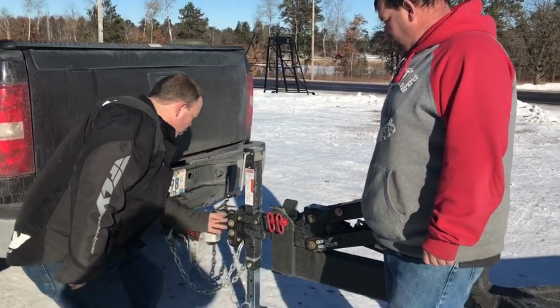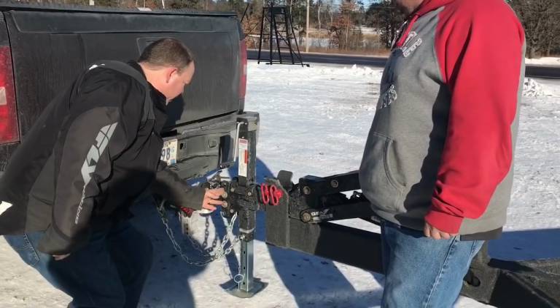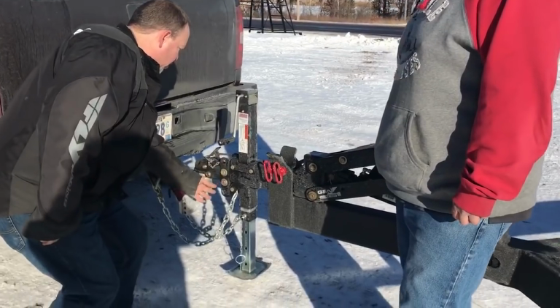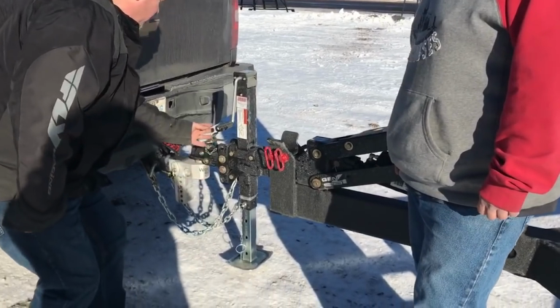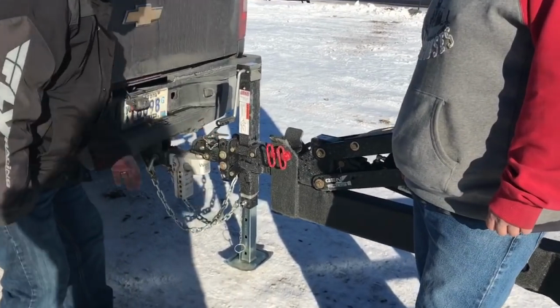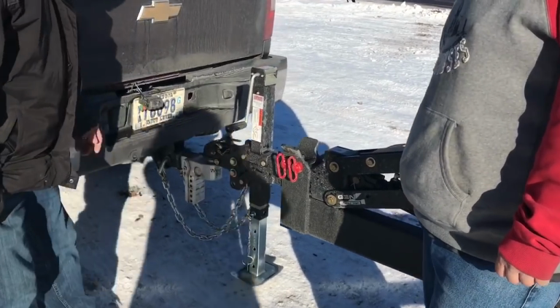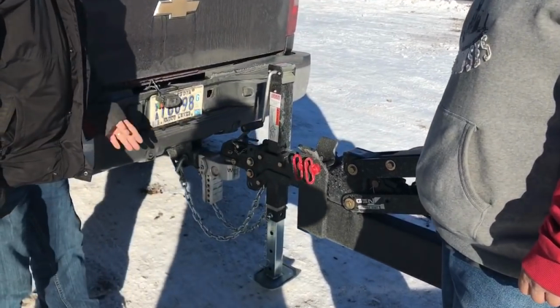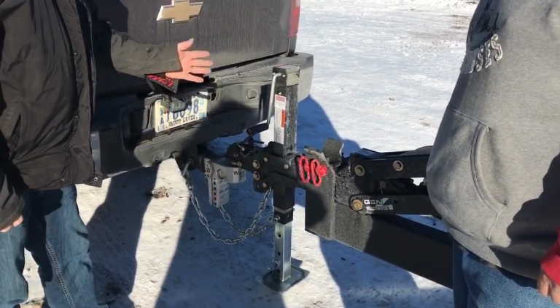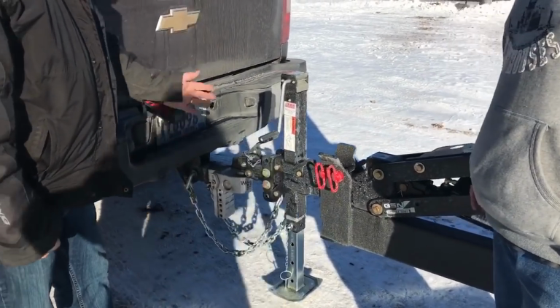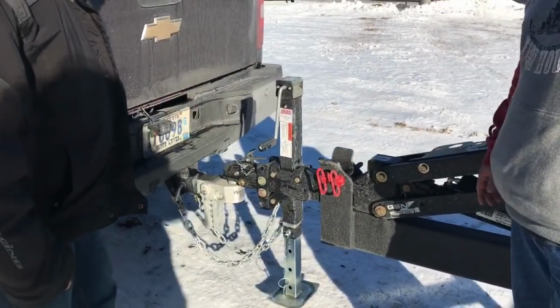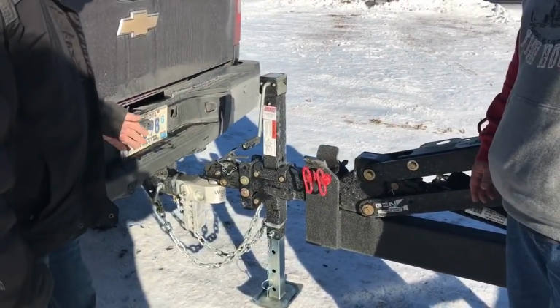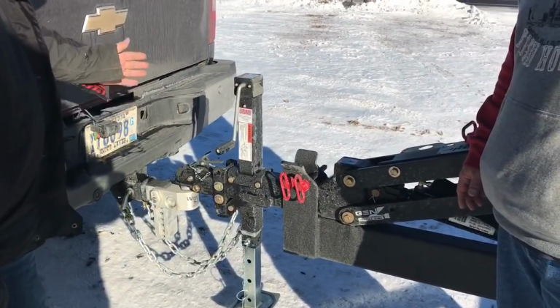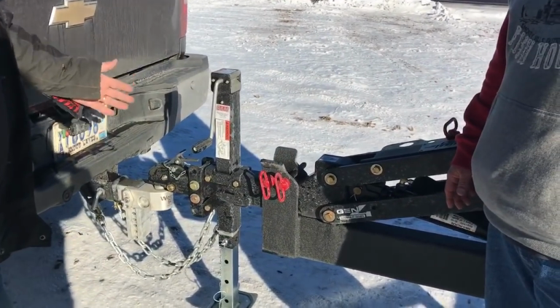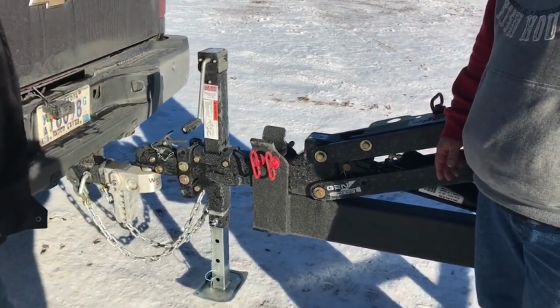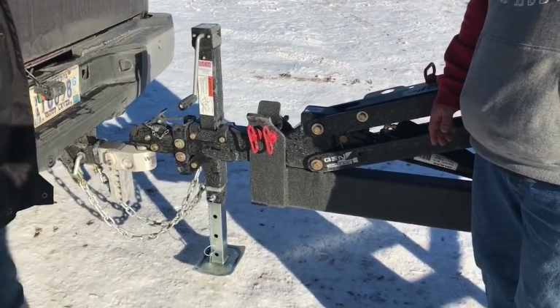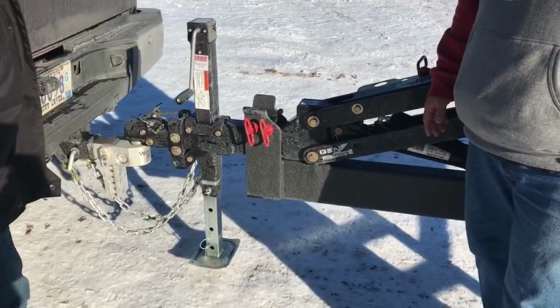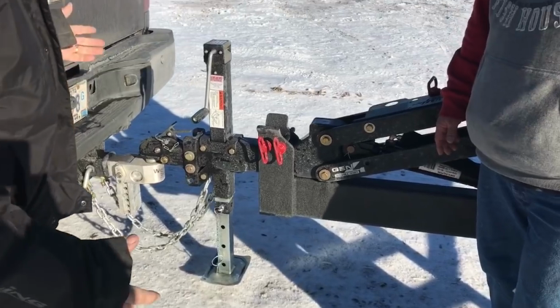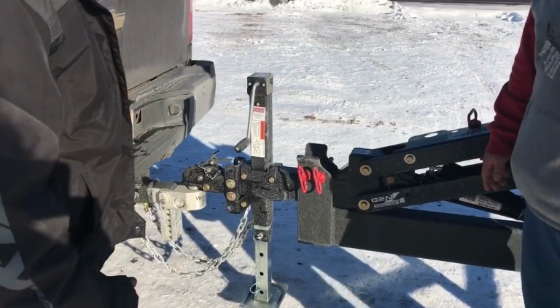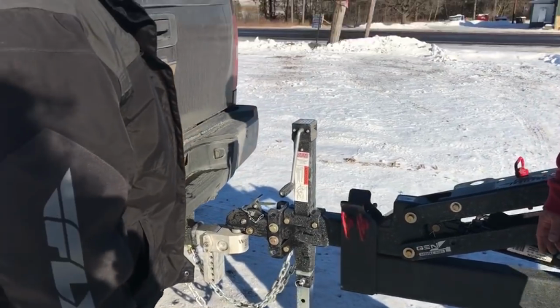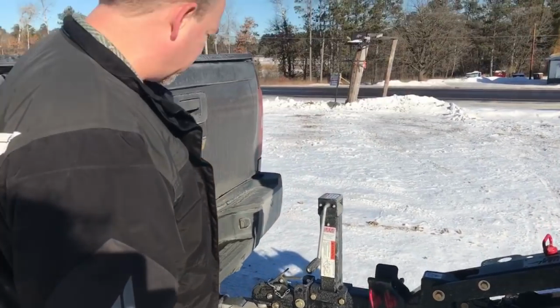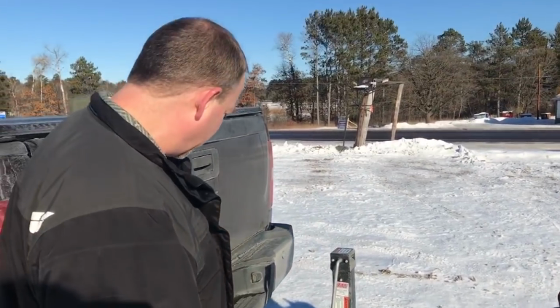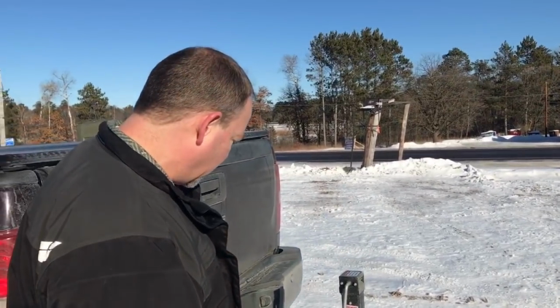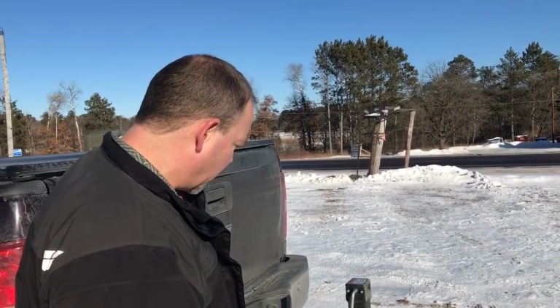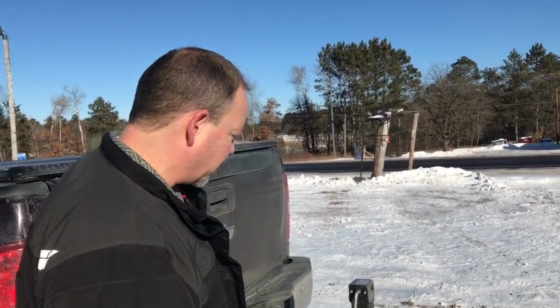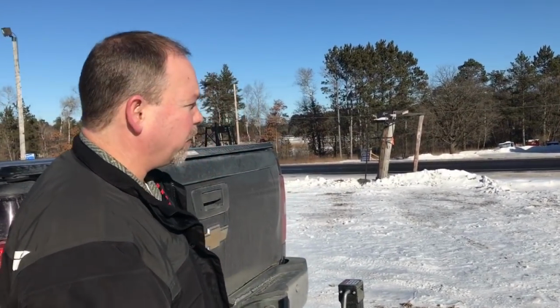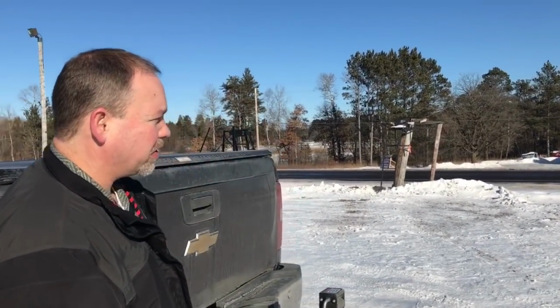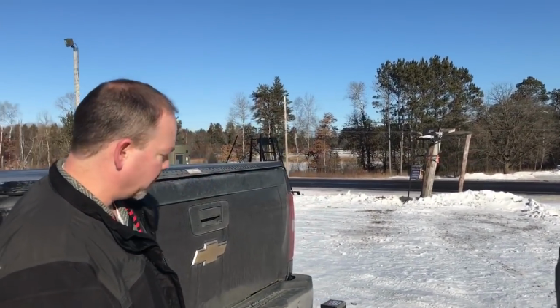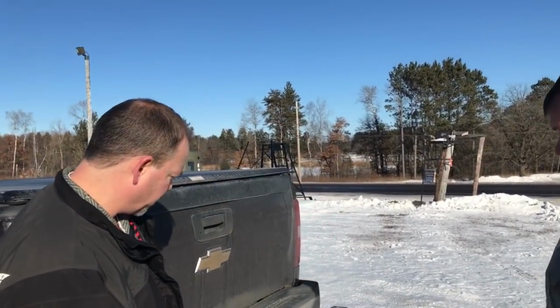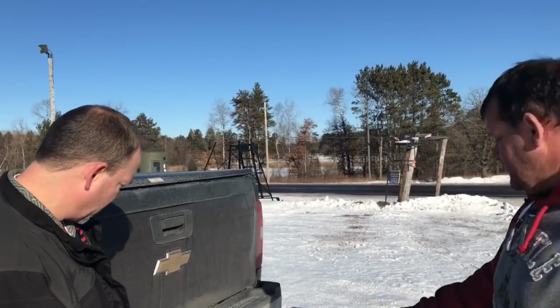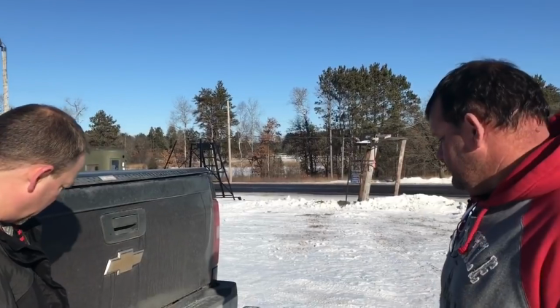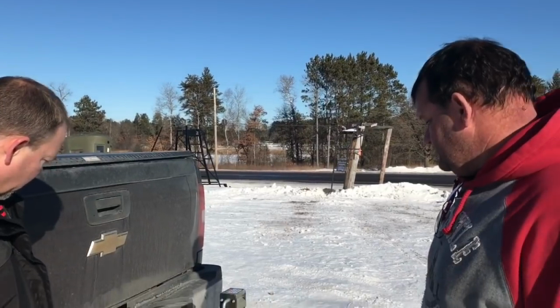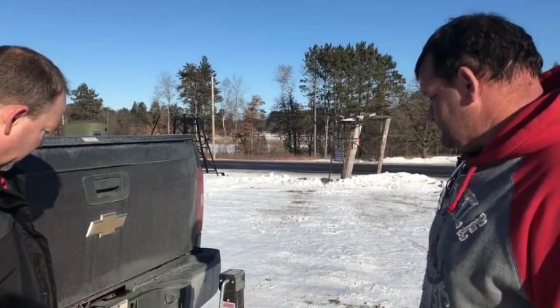Along with the multiple holes for adjusting your hitch height and the cast coupler rated for 15,000 pounds — it's all made for a great system. I really liked that new coupler. Thank you.